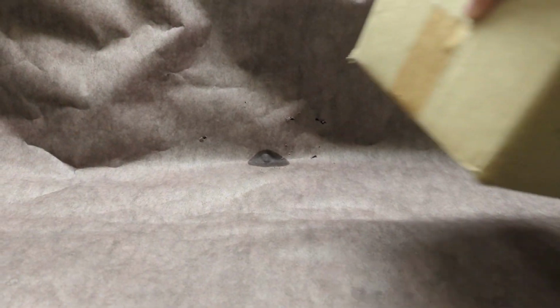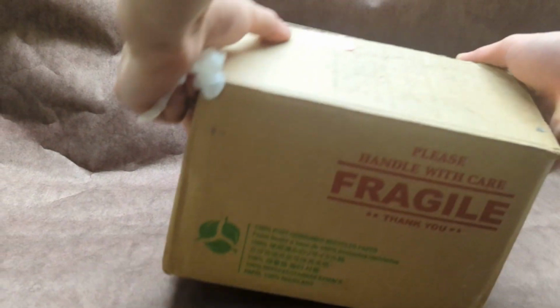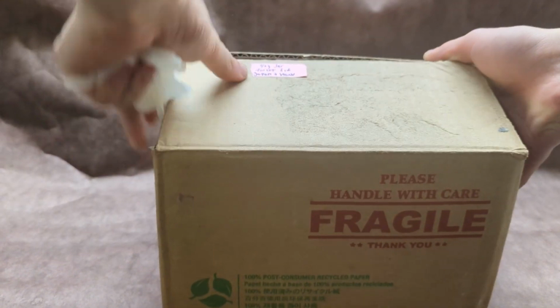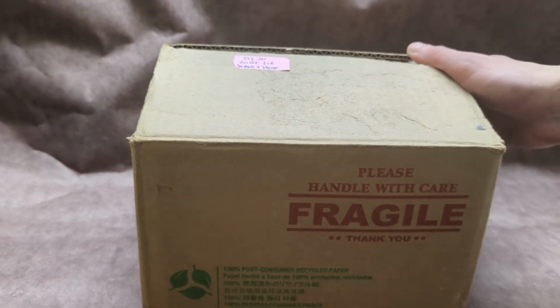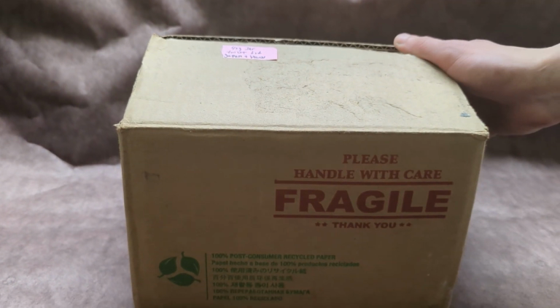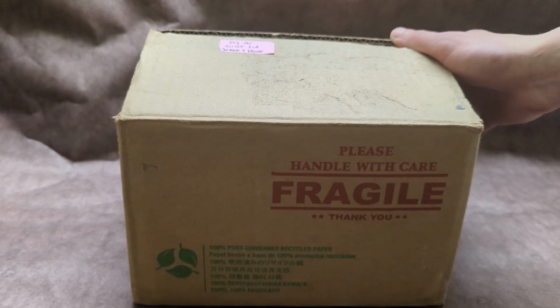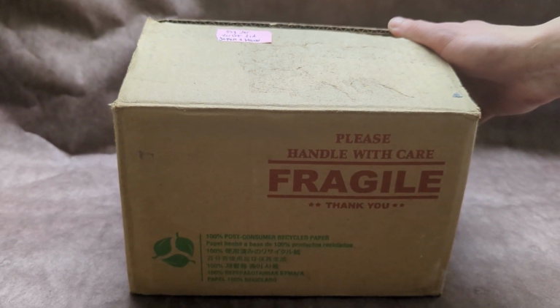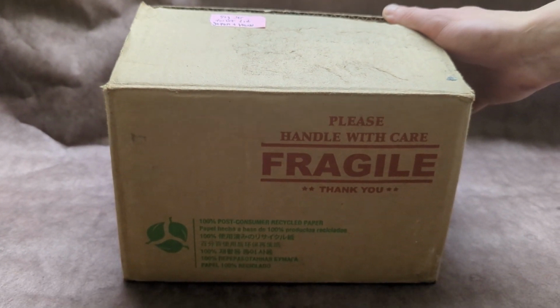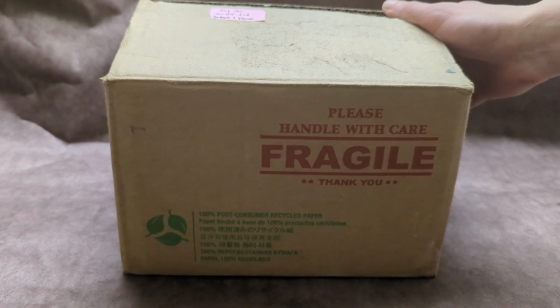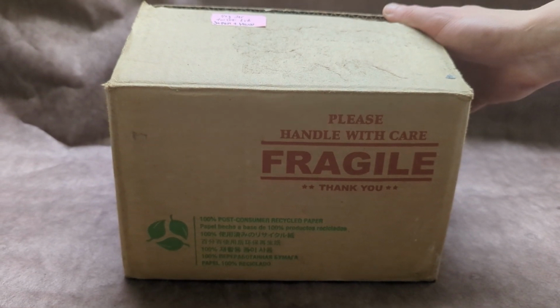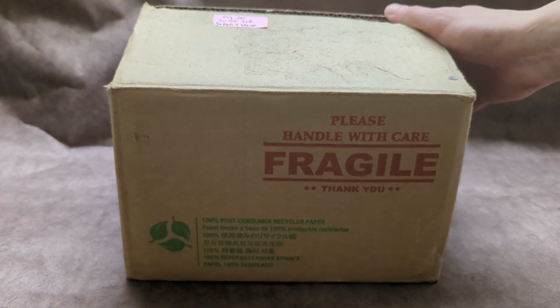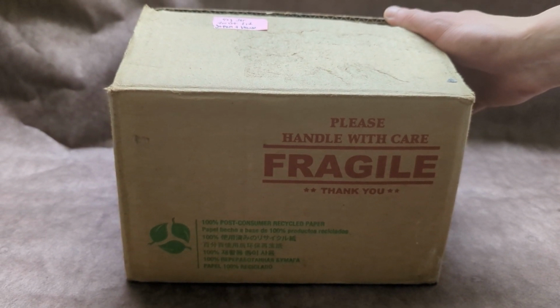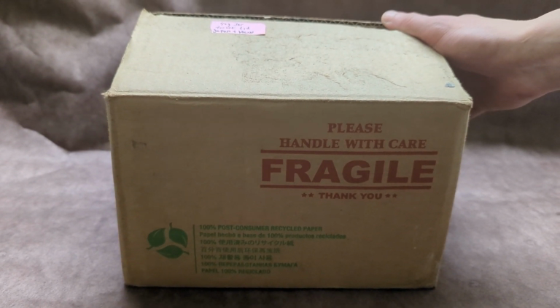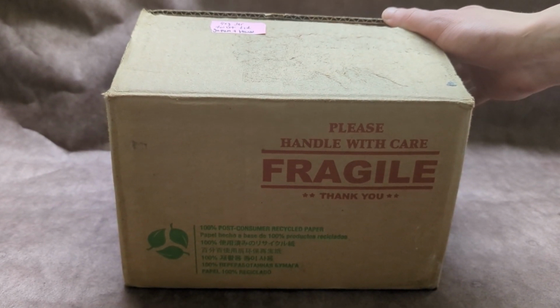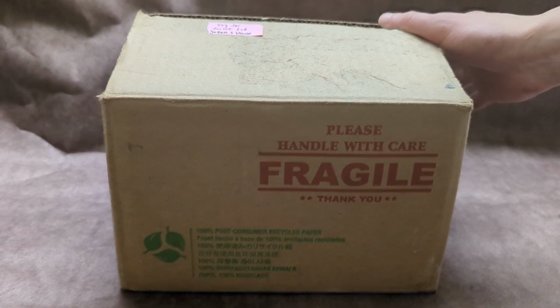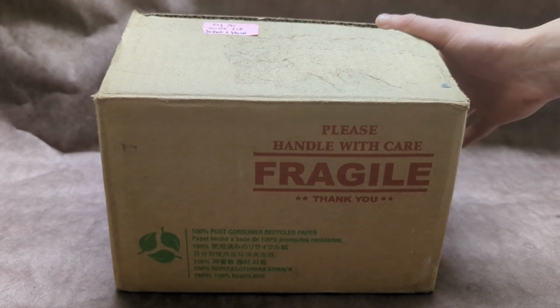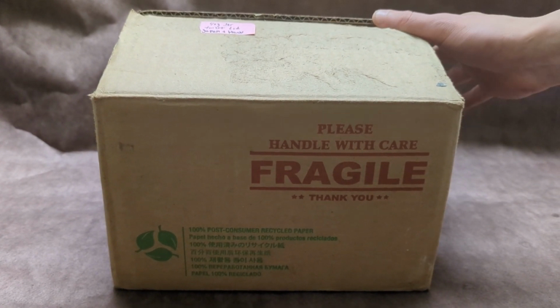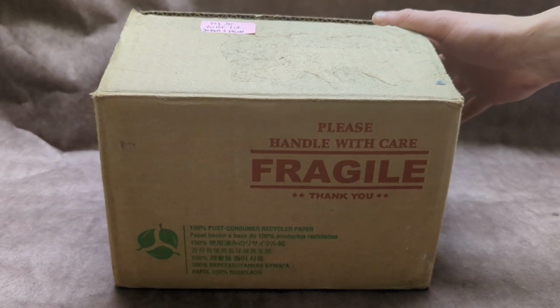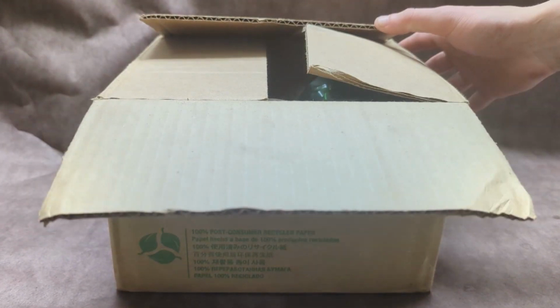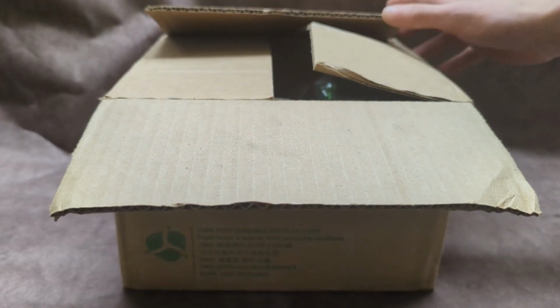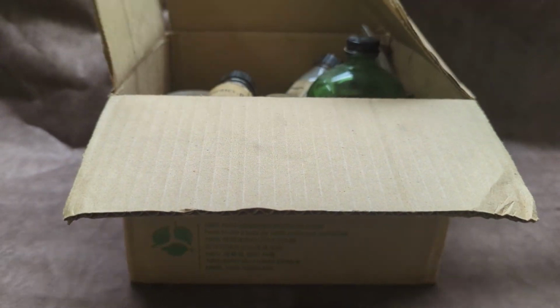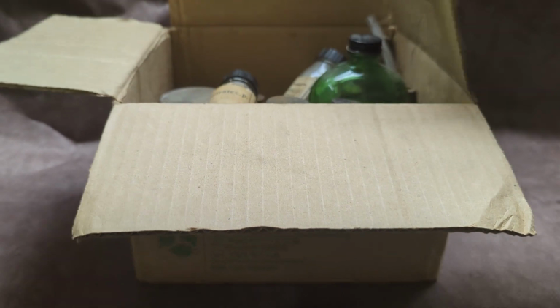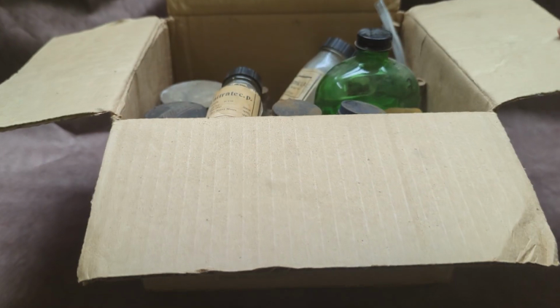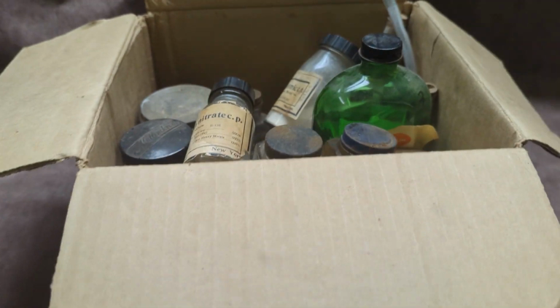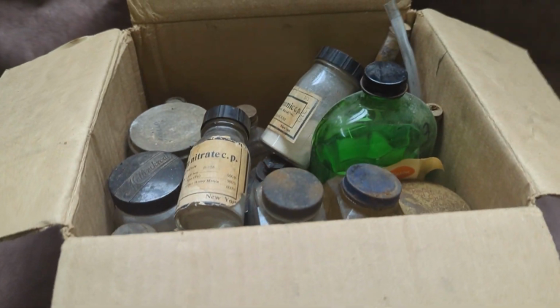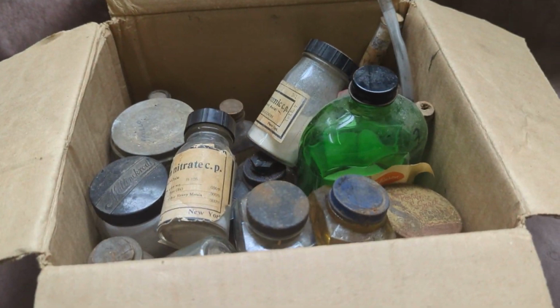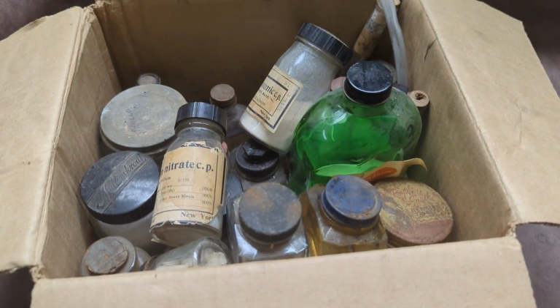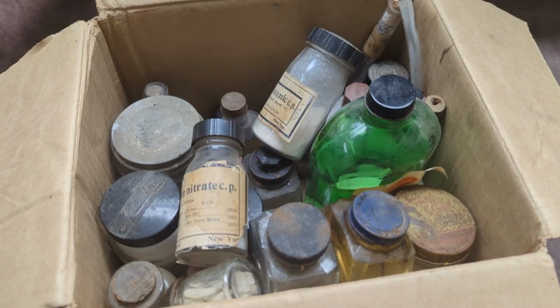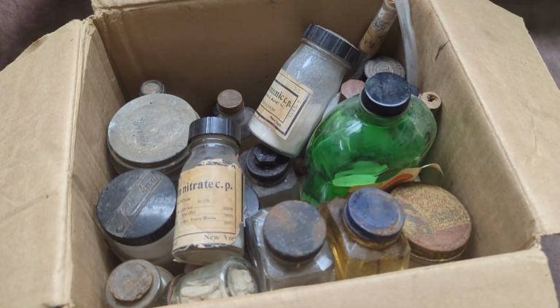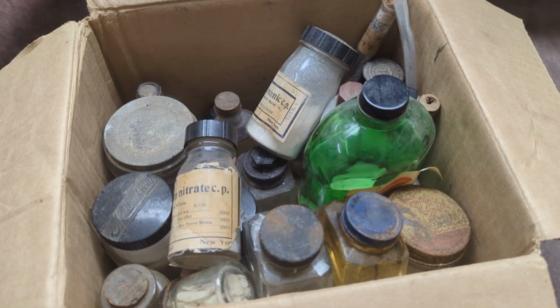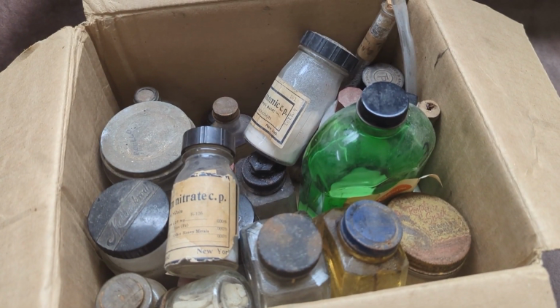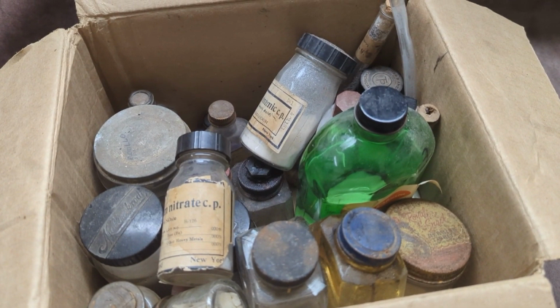So I just got a chemical kit, and this is not a normal chemical kit. This is one that's been sitting in someone's garage for at least 50 years, and there are some crazy chemicals in this thing. So let's find out what kind of chemicals we're looking at.